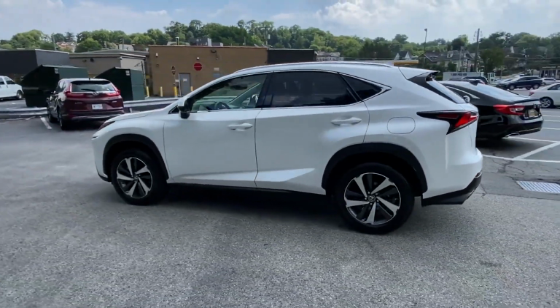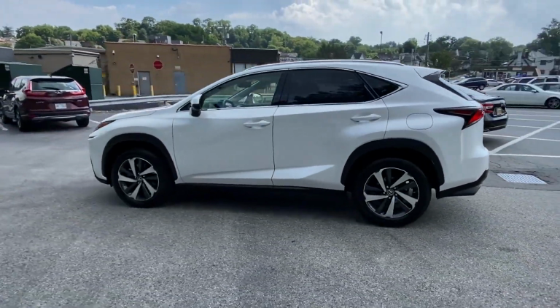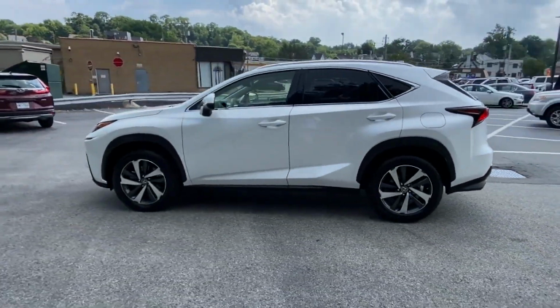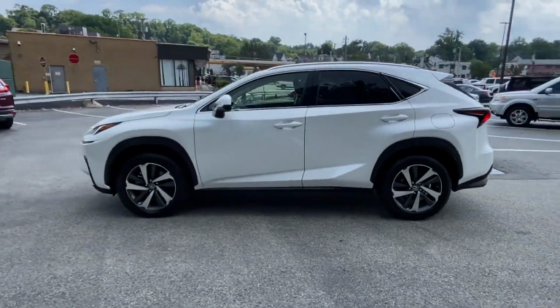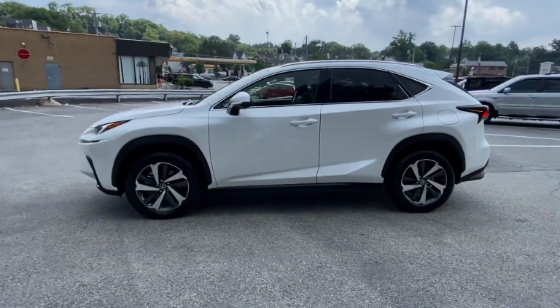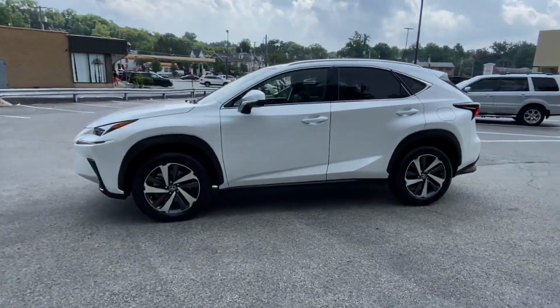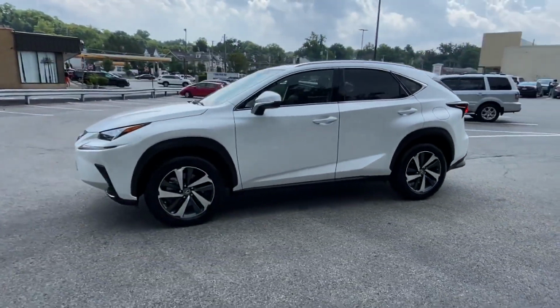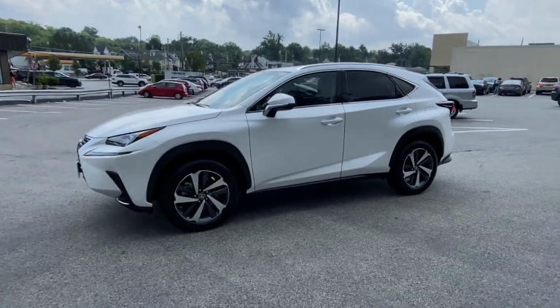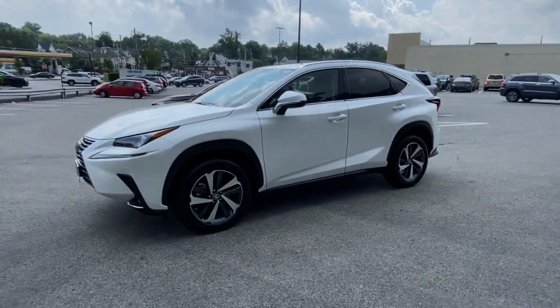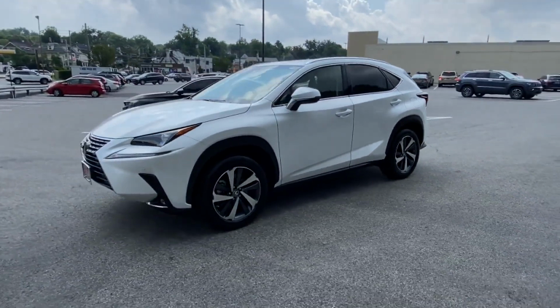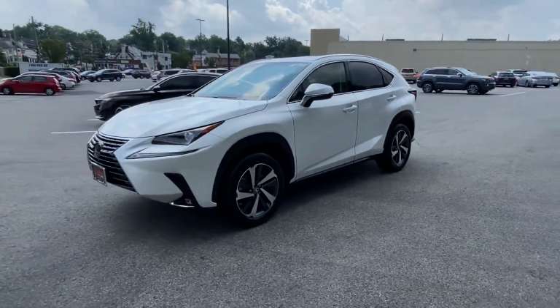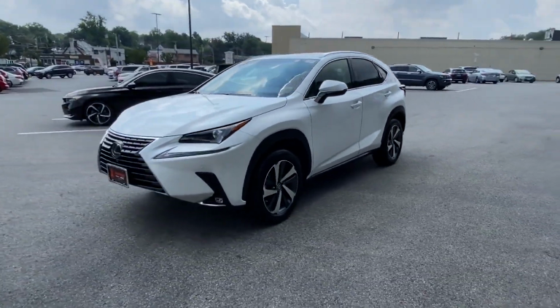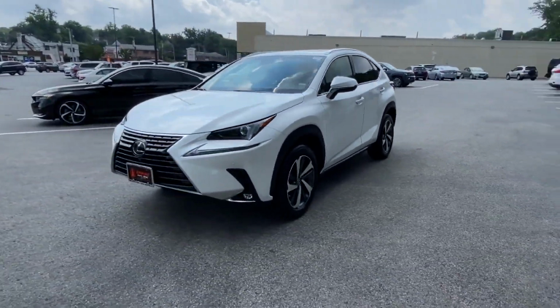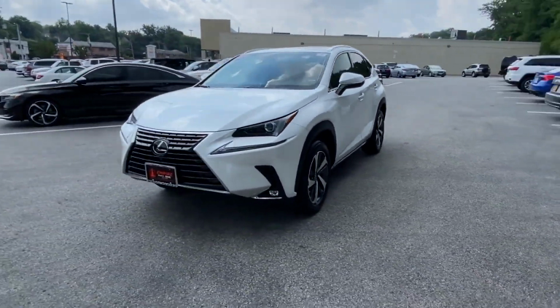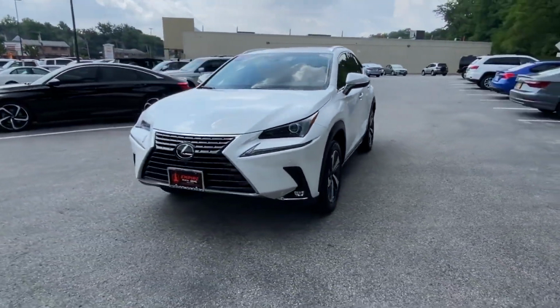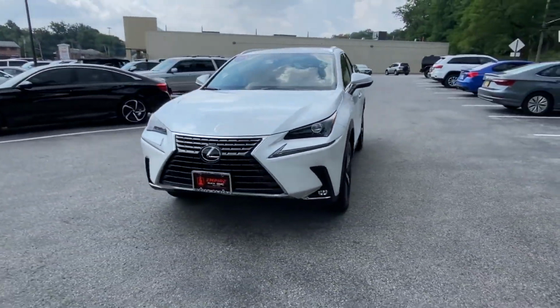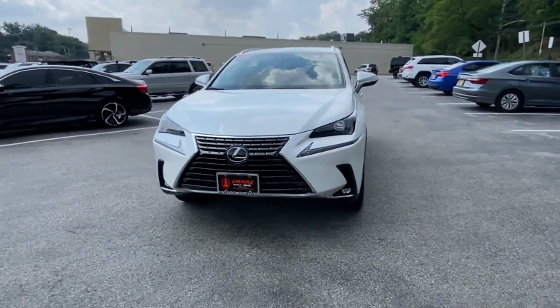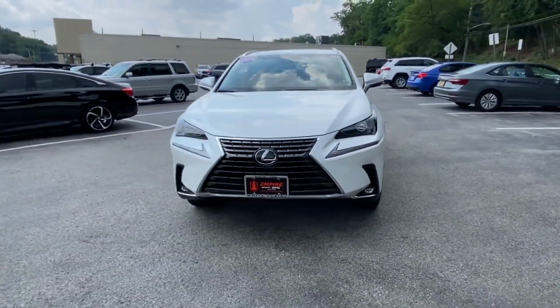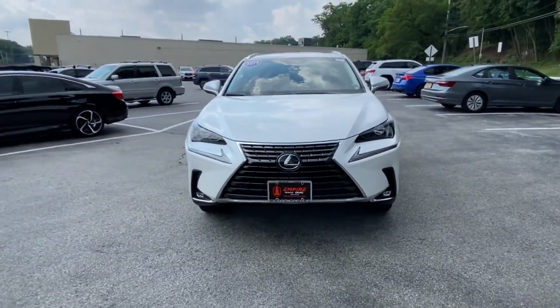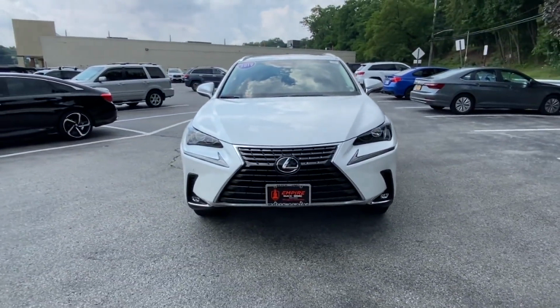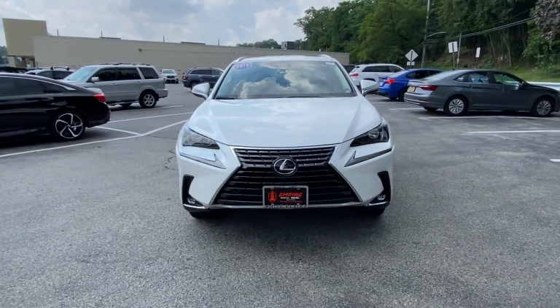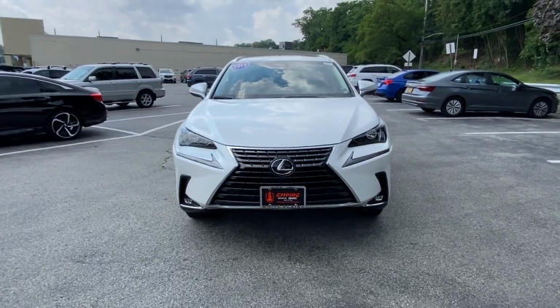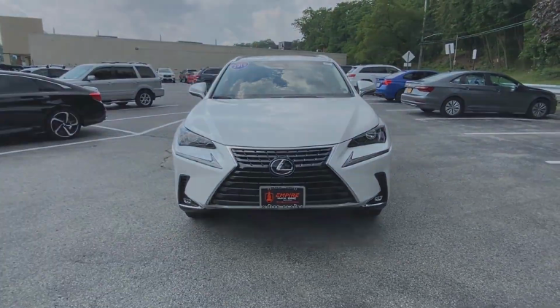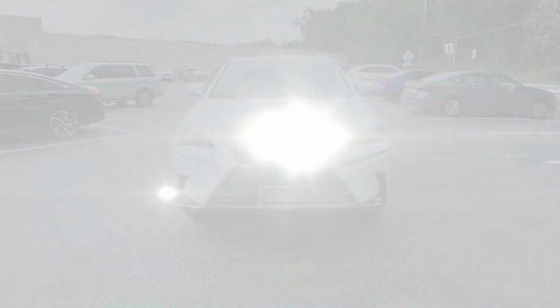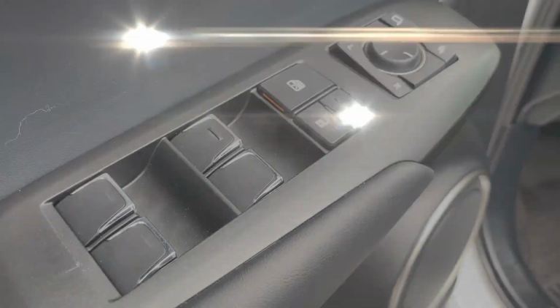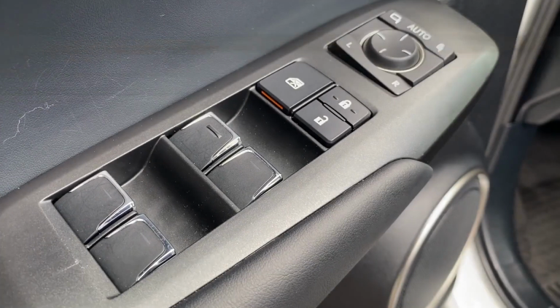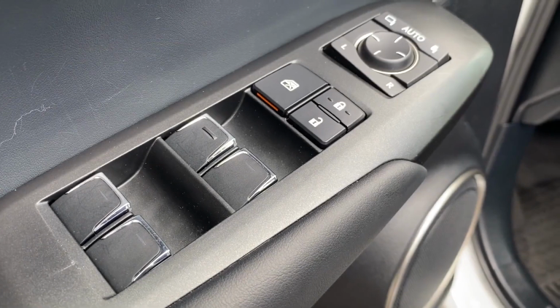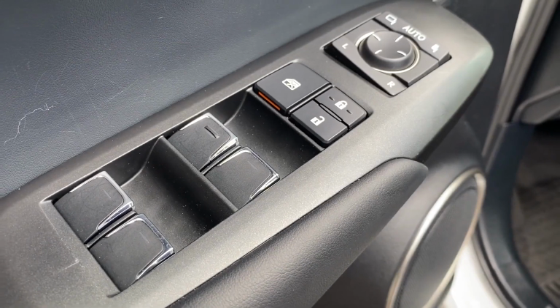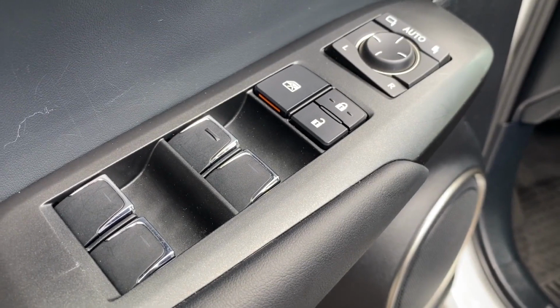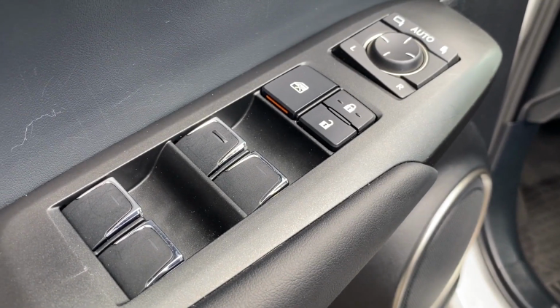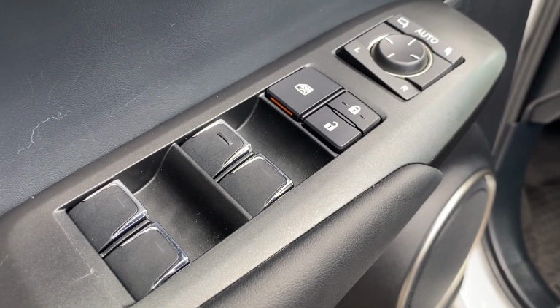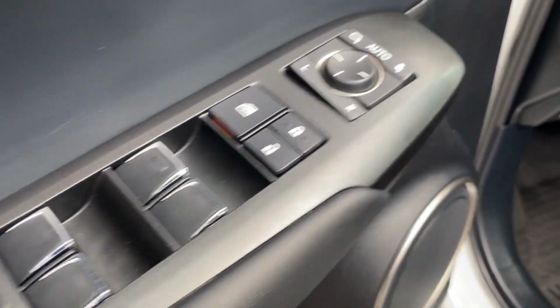Lane departure warning, Wi-Fi hotspot, satellite radio, turbocharged engine, multi-zone air conditioning, all-wheel drive, heated side view mirrors.